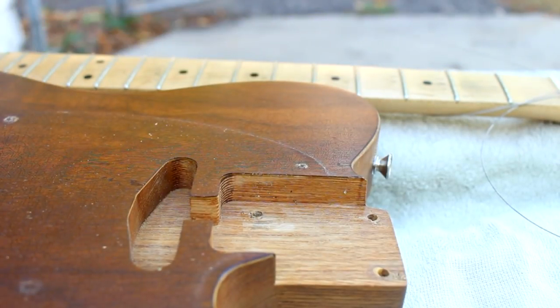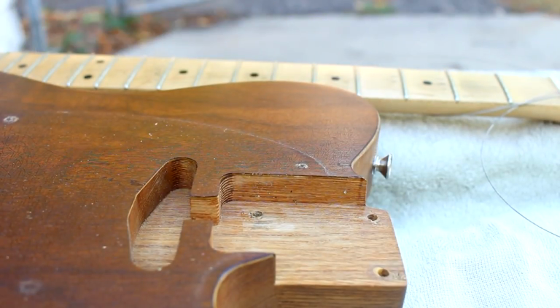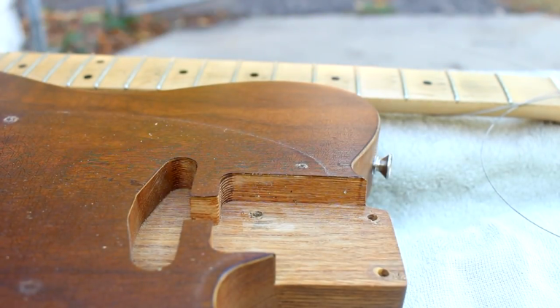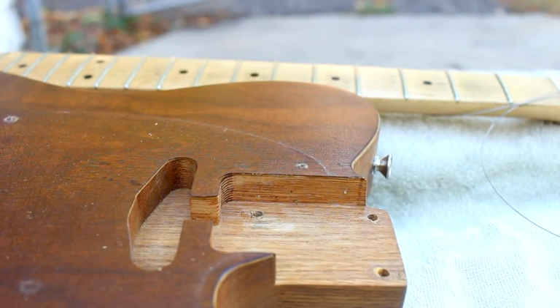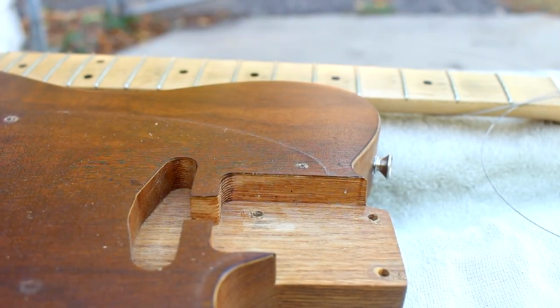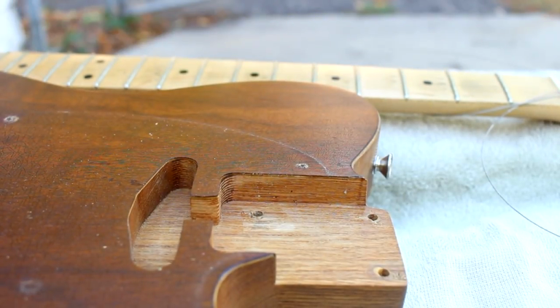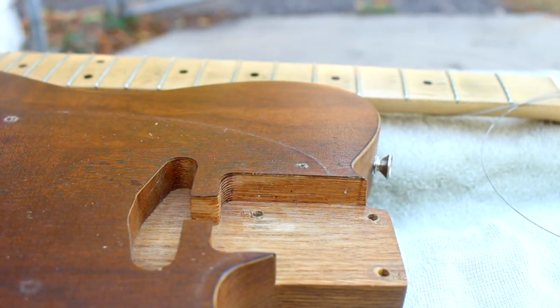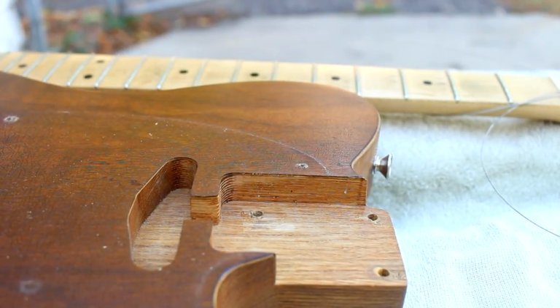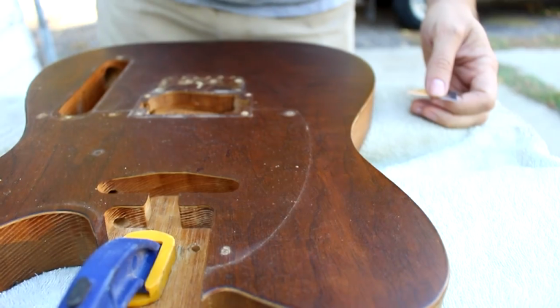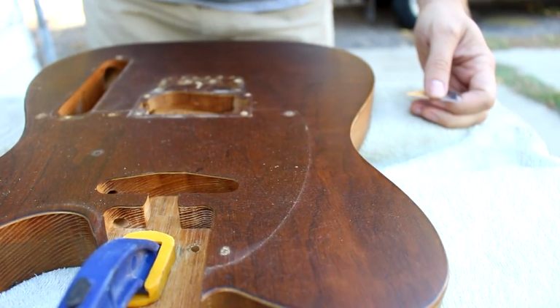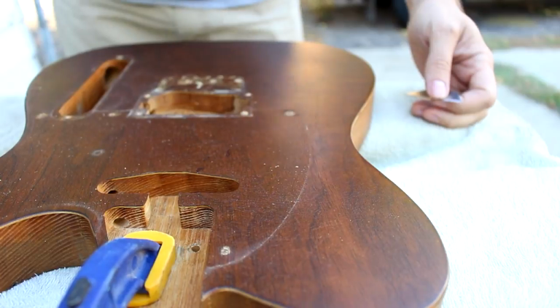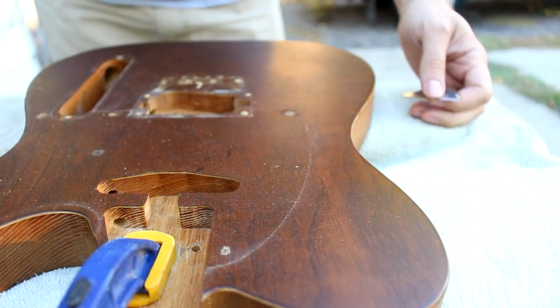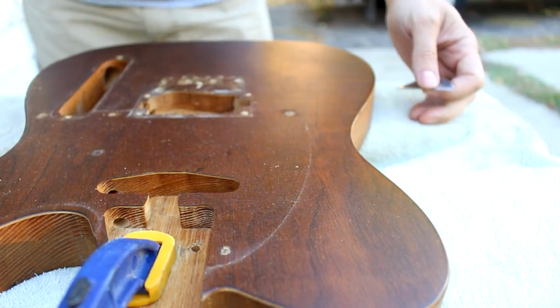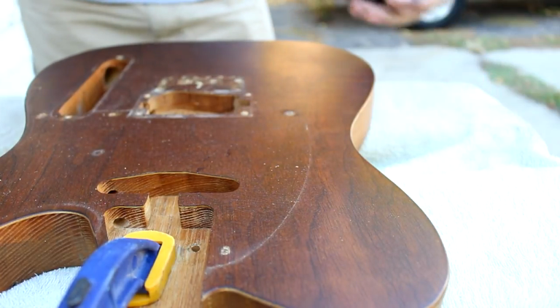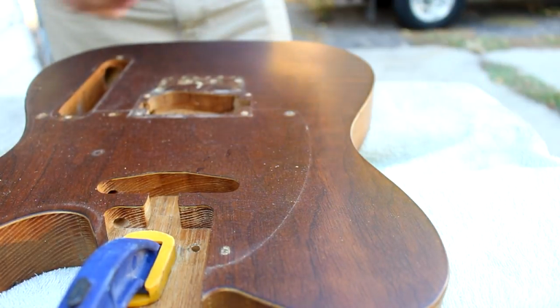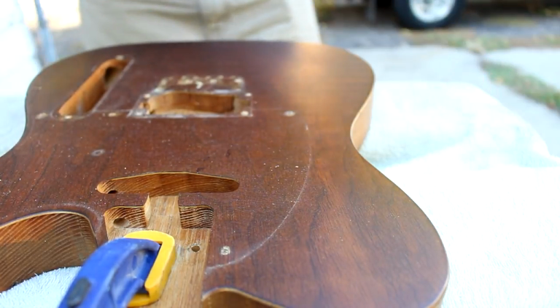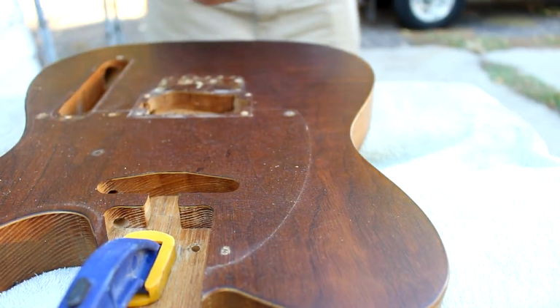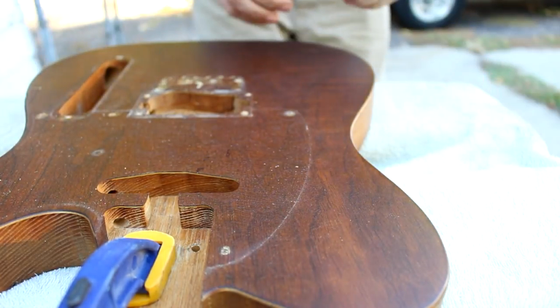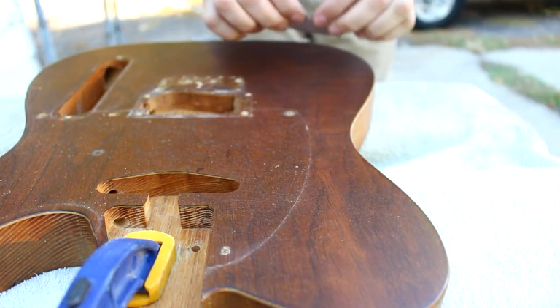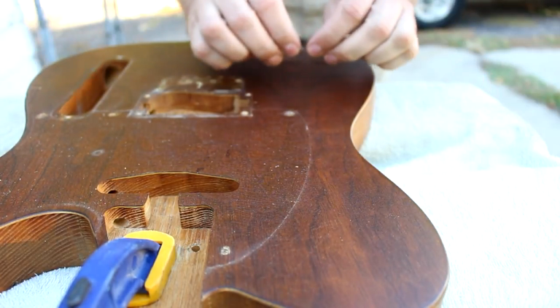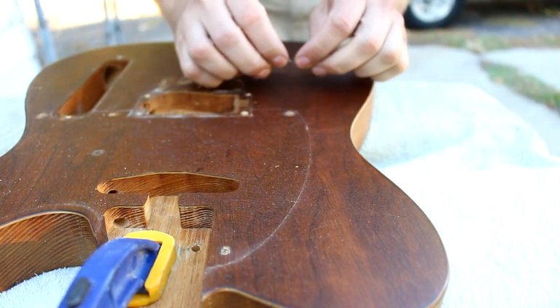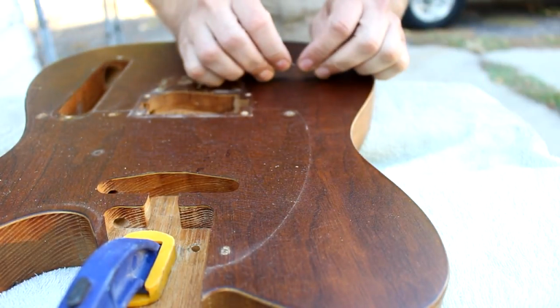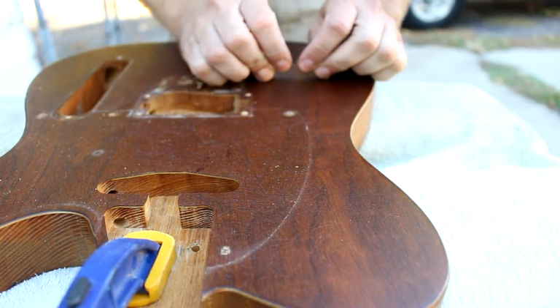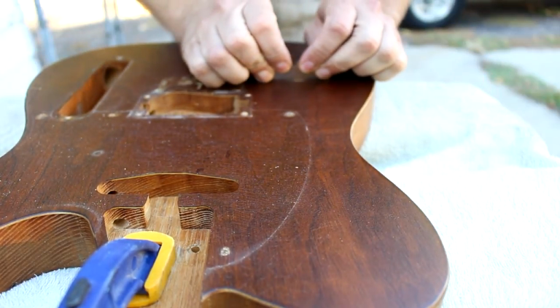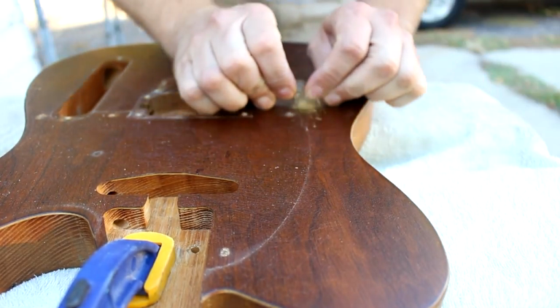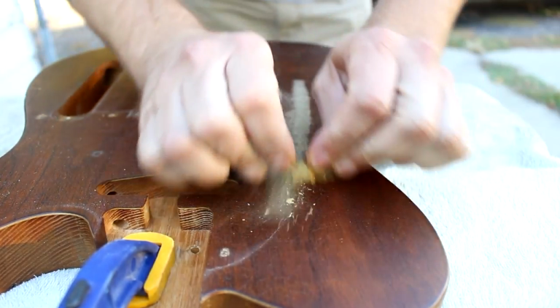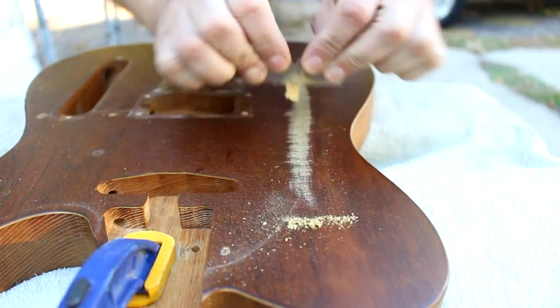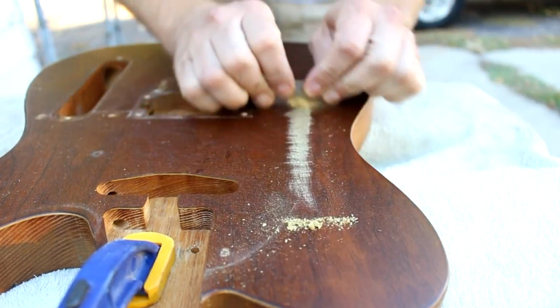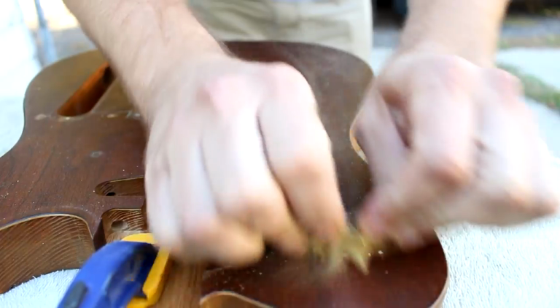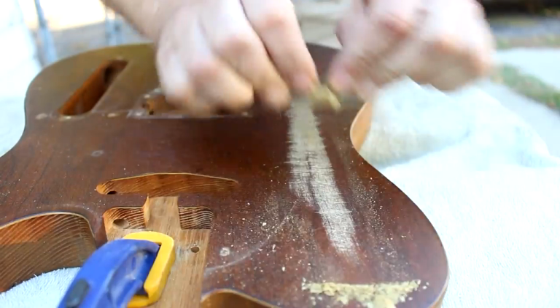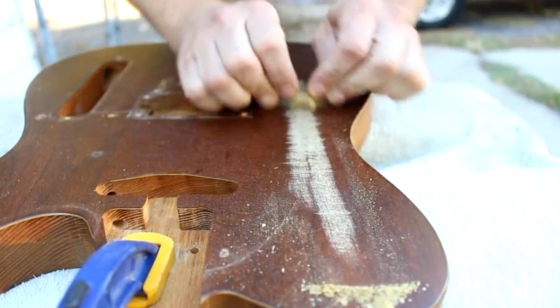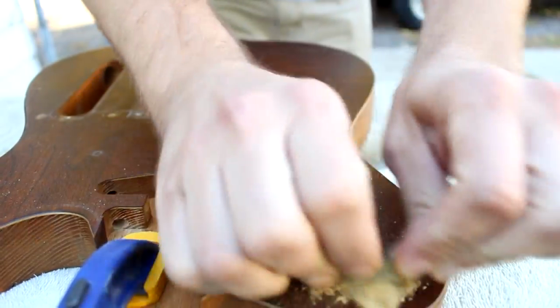And then it was time to remove the finish. In this case I just scraped it off using a utility knife blade, and it came off really easily.